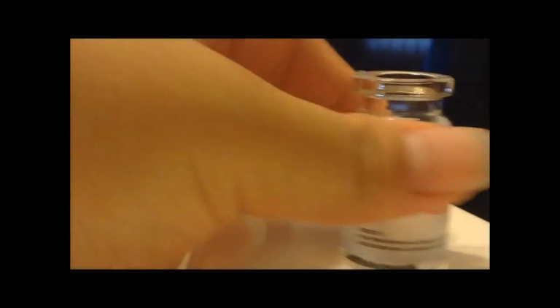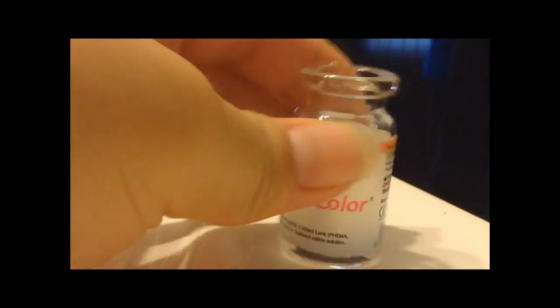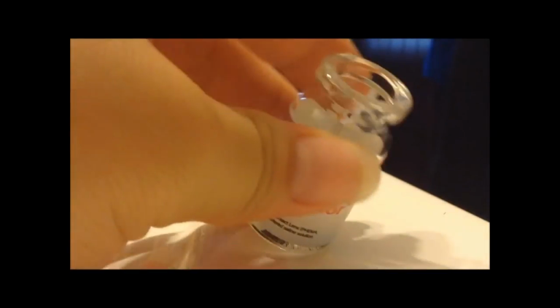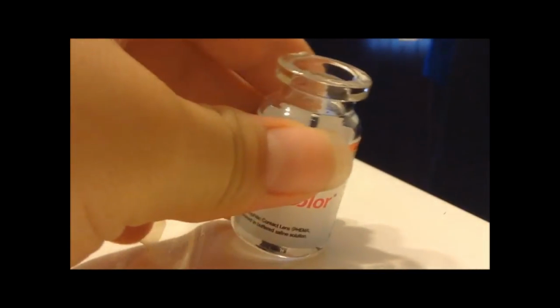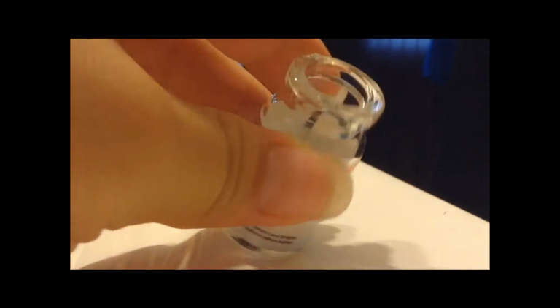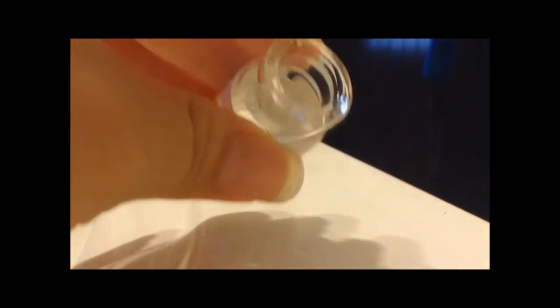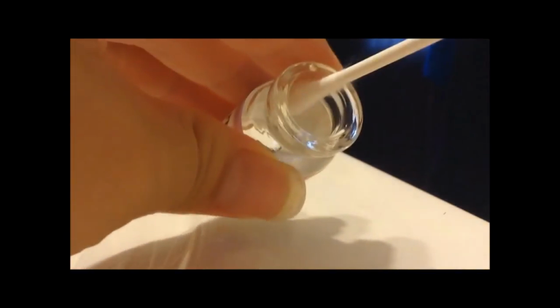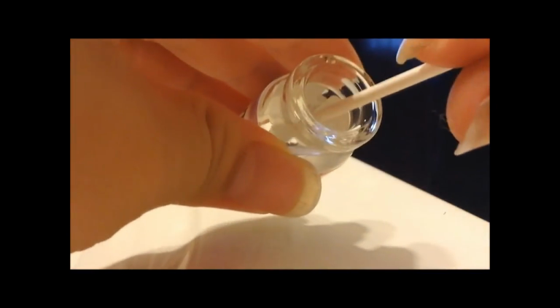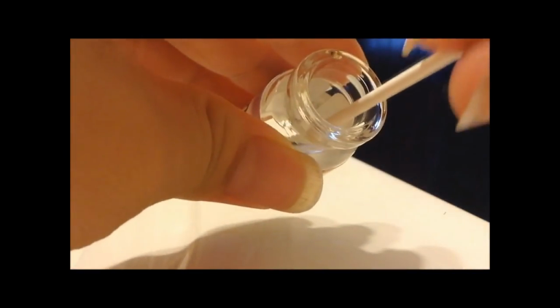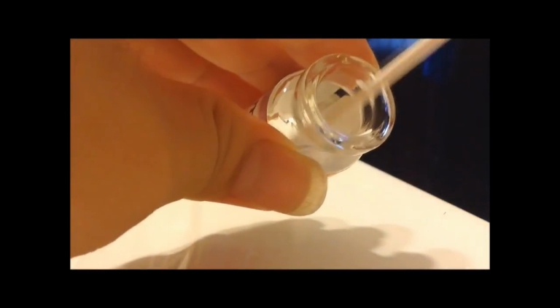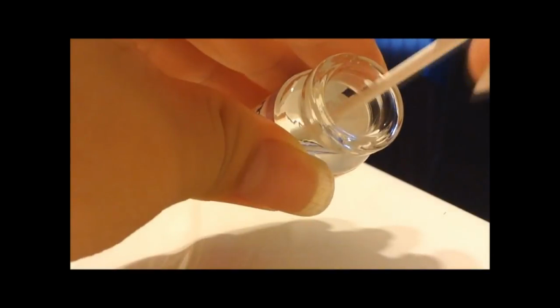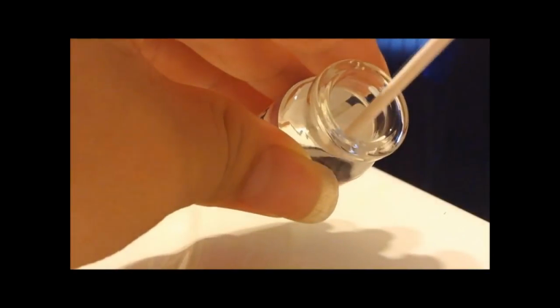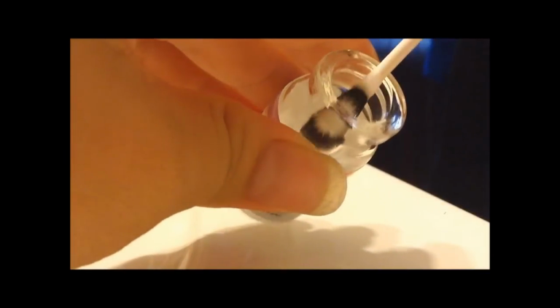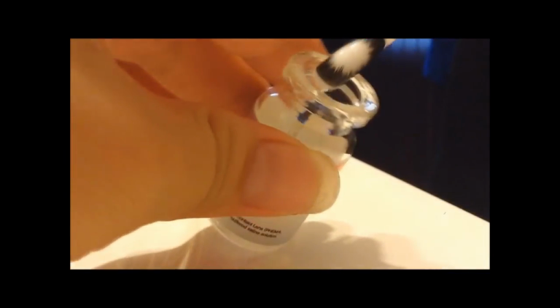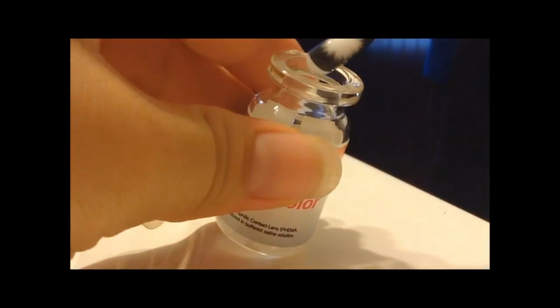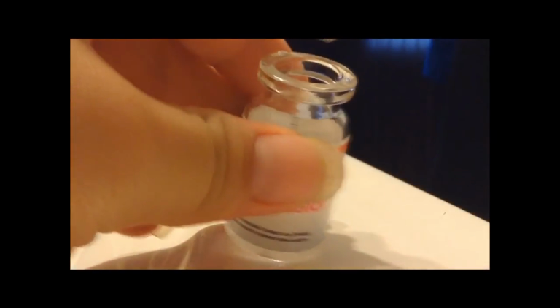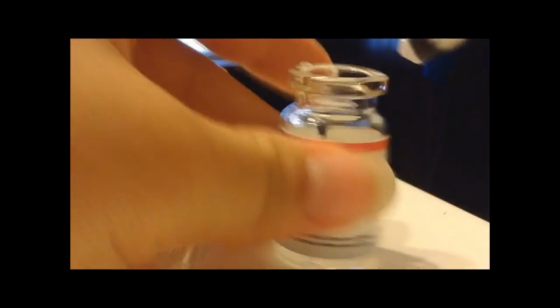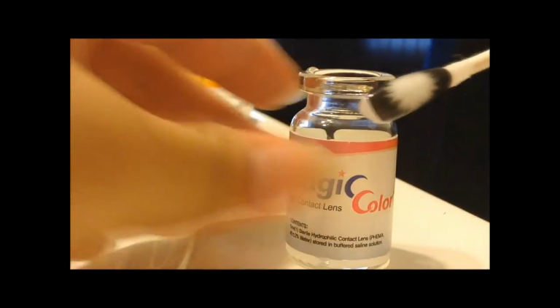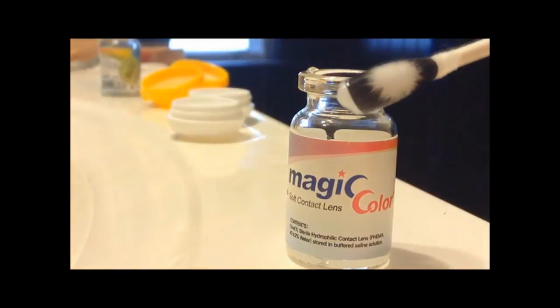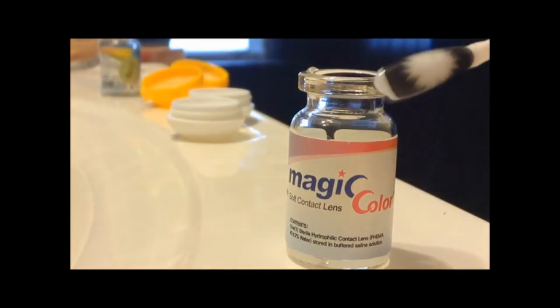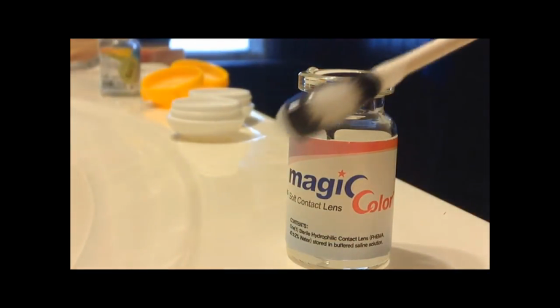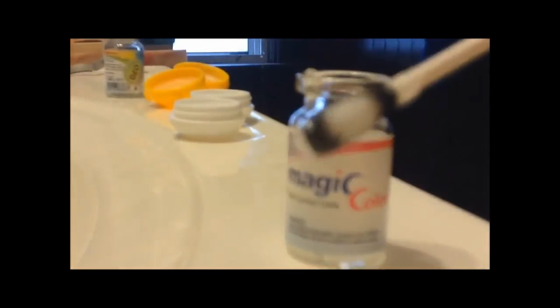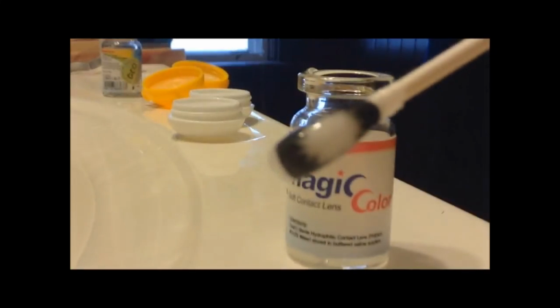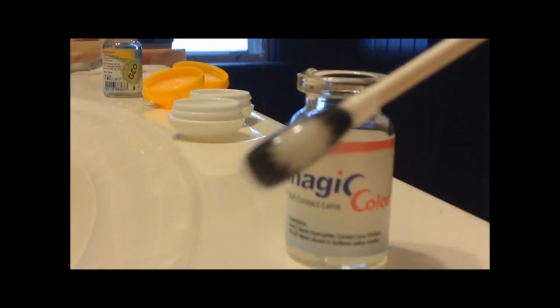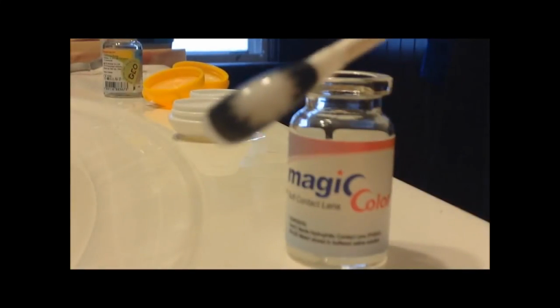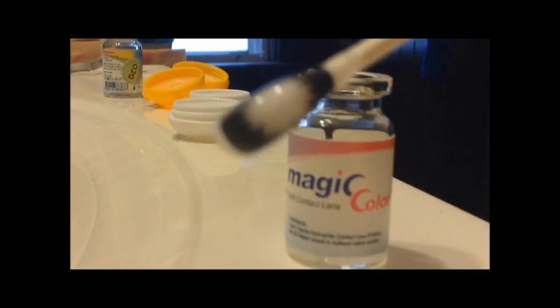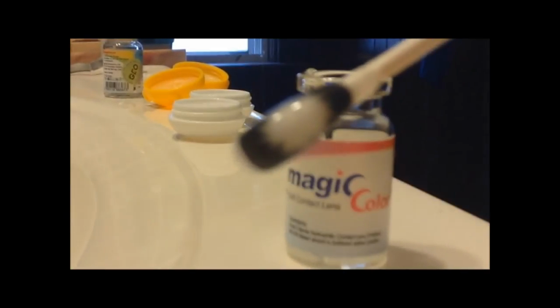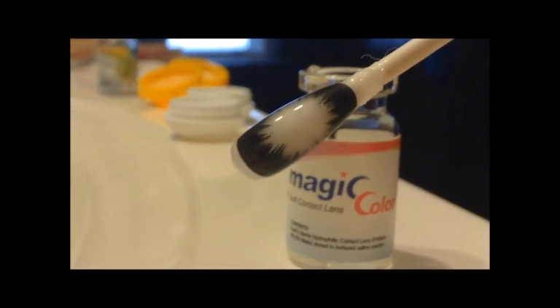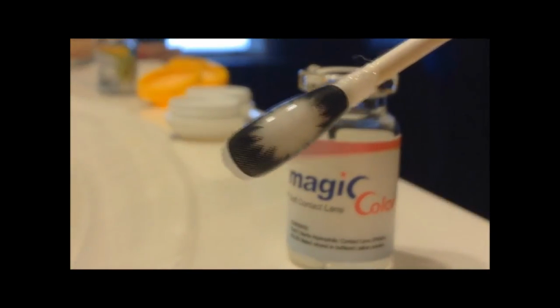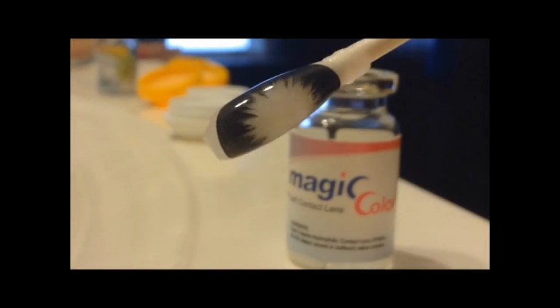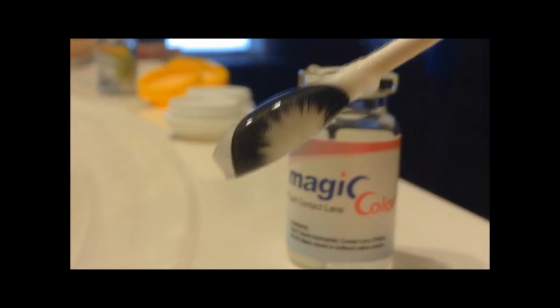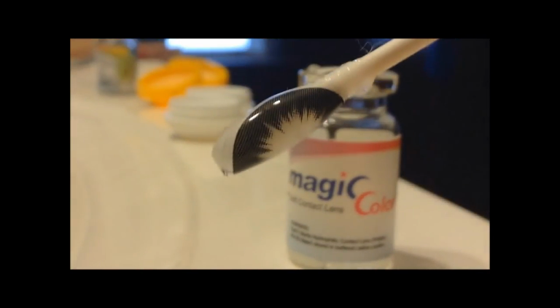Here is a closer up look at the lens so you guys can see the design. The design looks like a flower coming out. I really like this lens — out of all my other lenses, I like it the most.